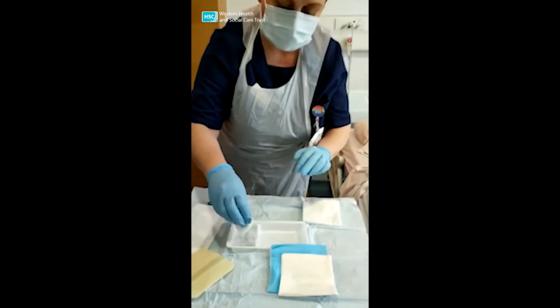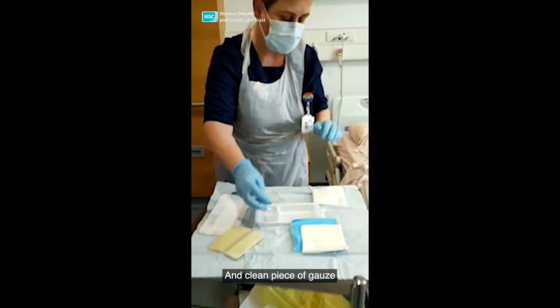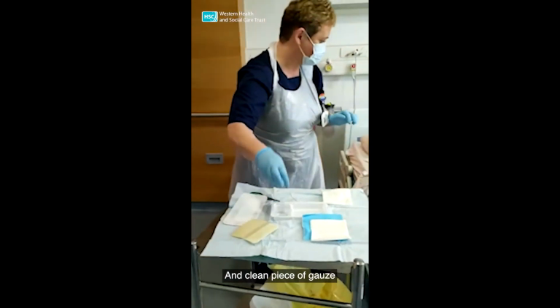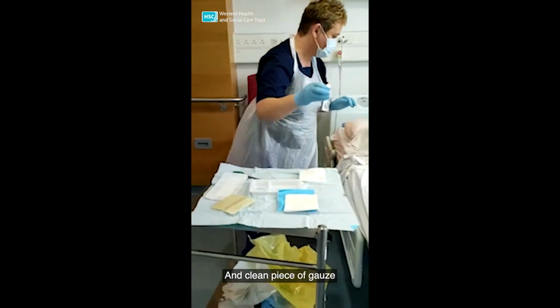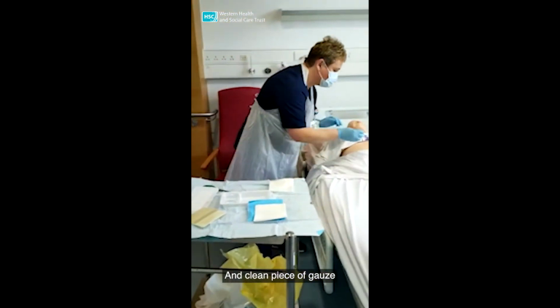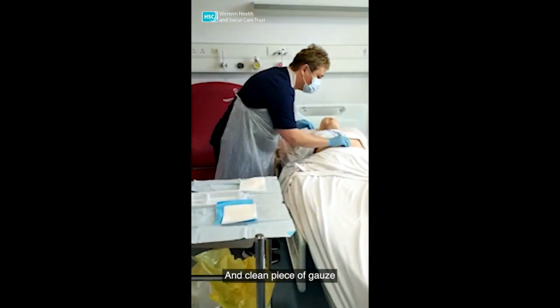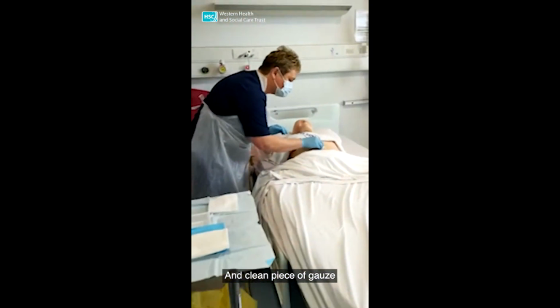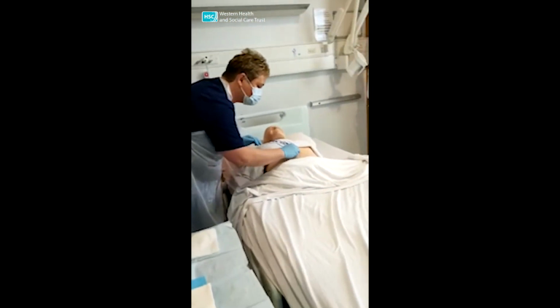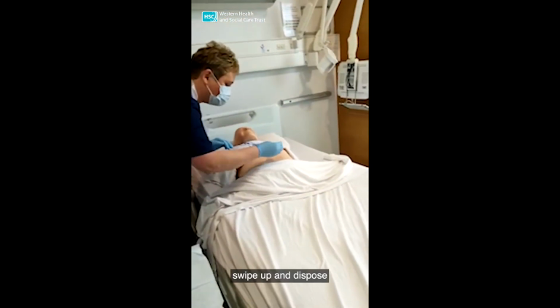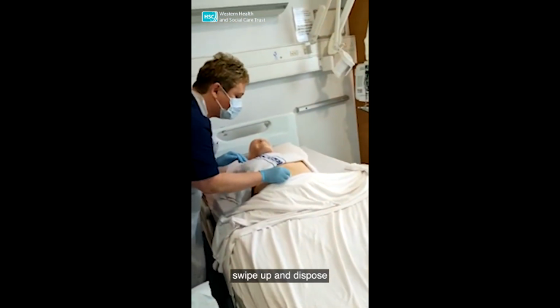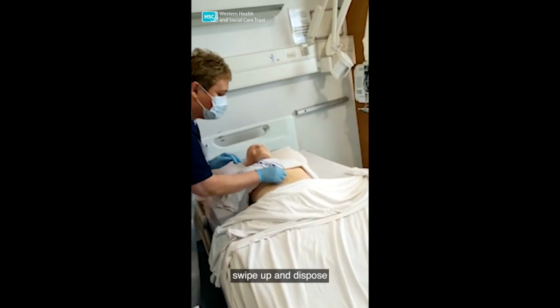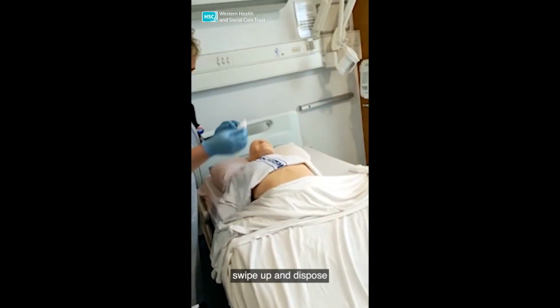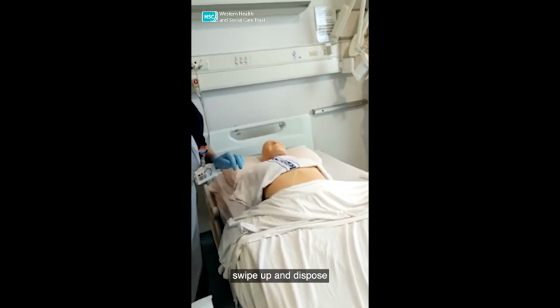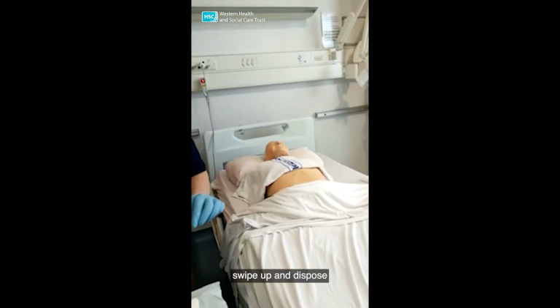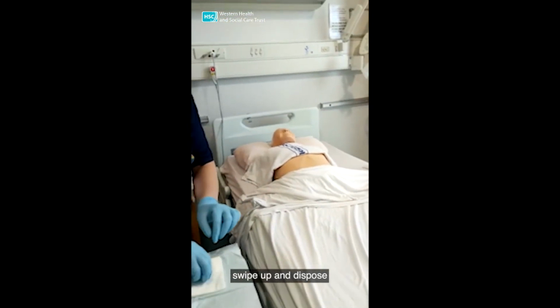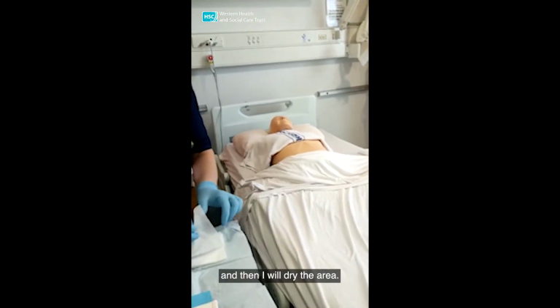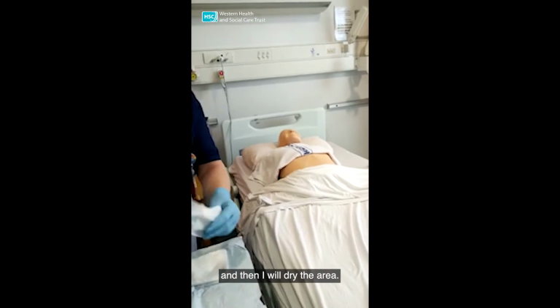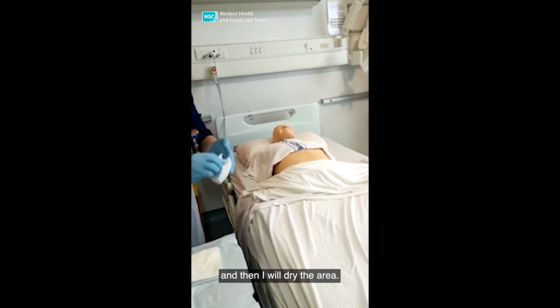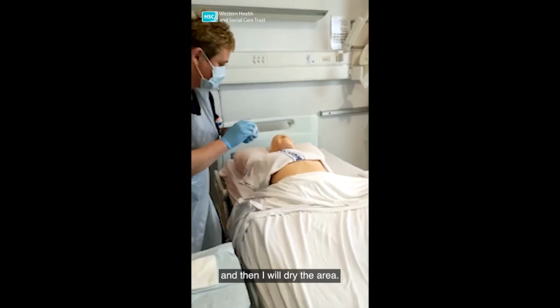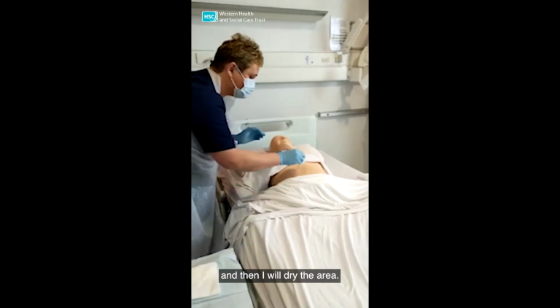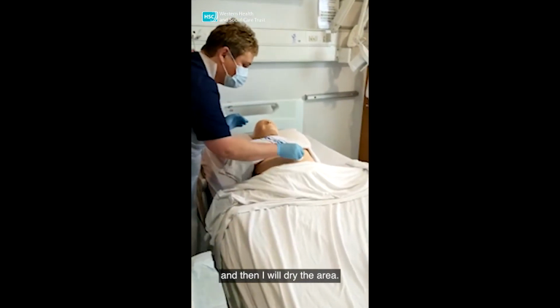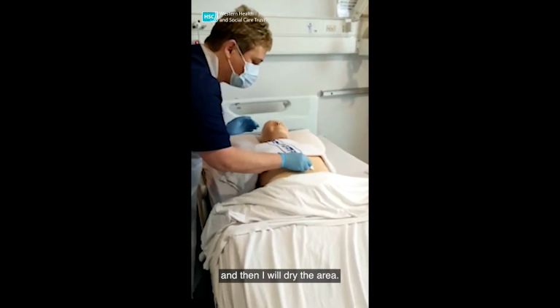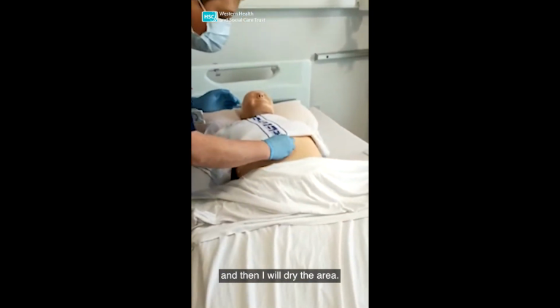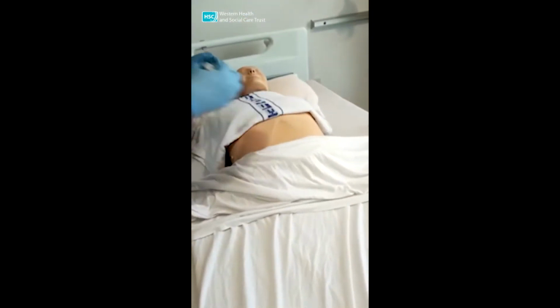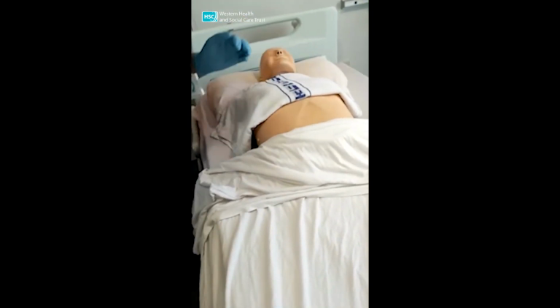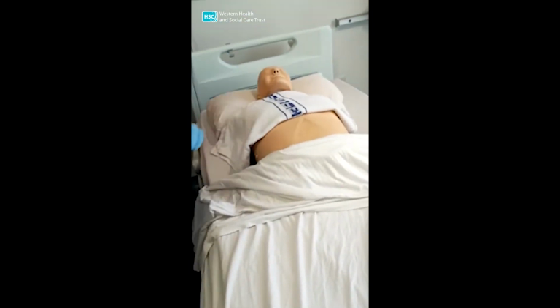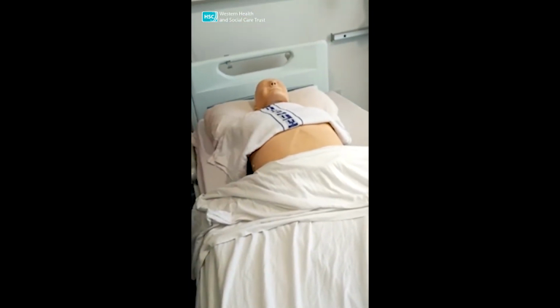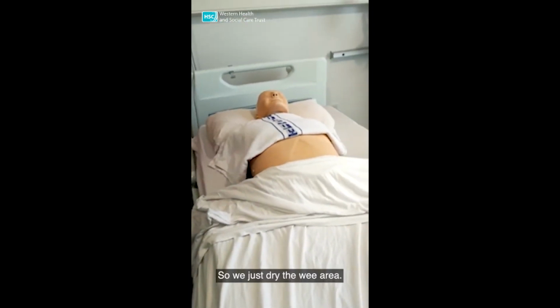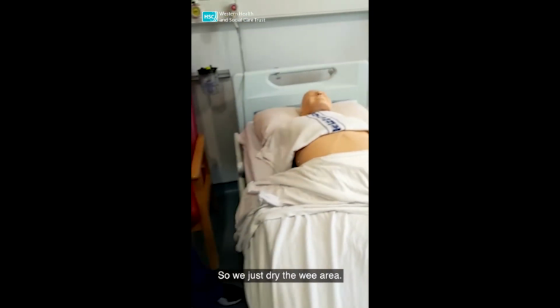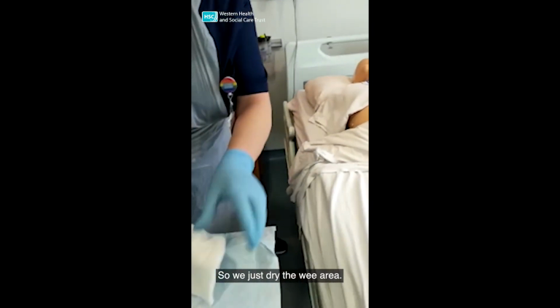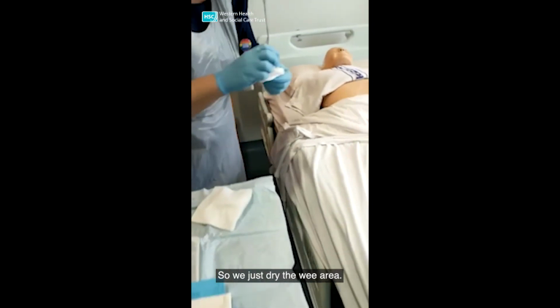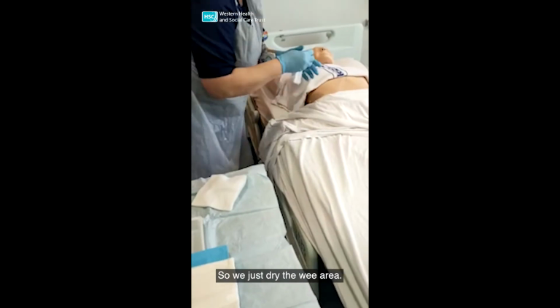And clean with this gauze. Swipe up and dispose. And then I will dry the area. So we just dry the area.